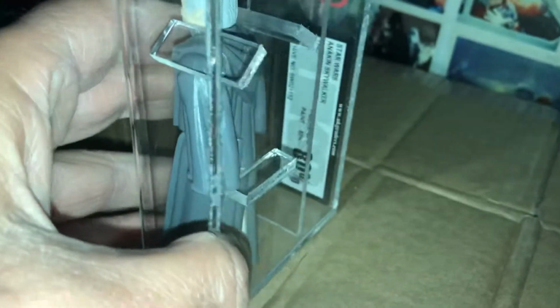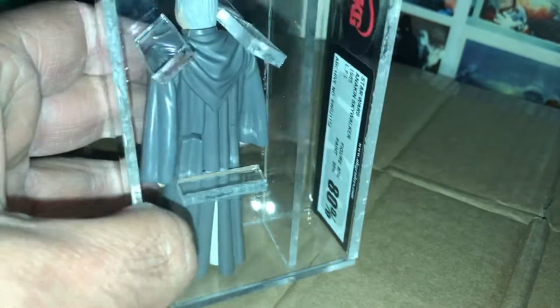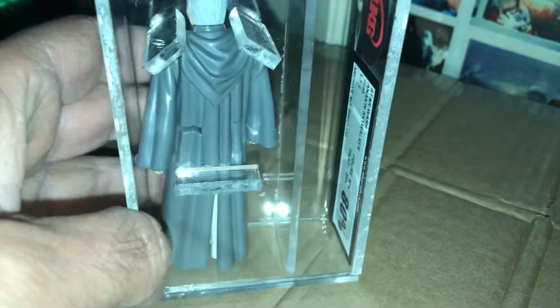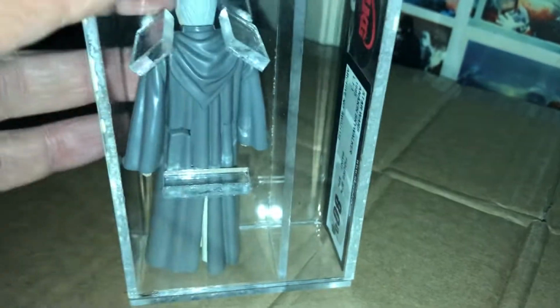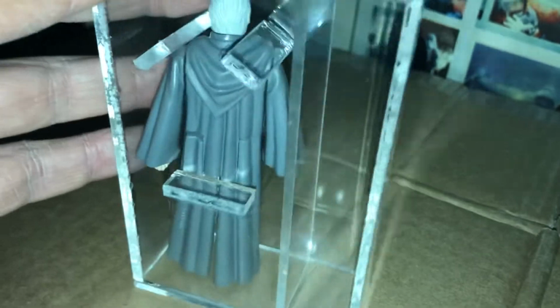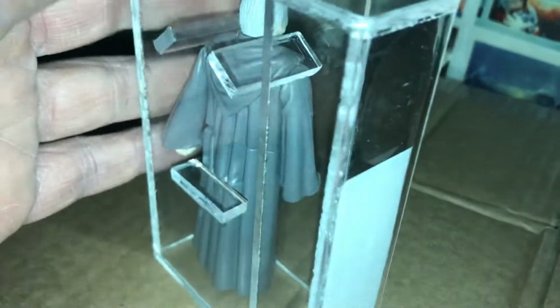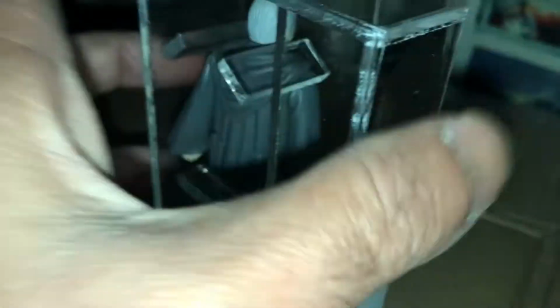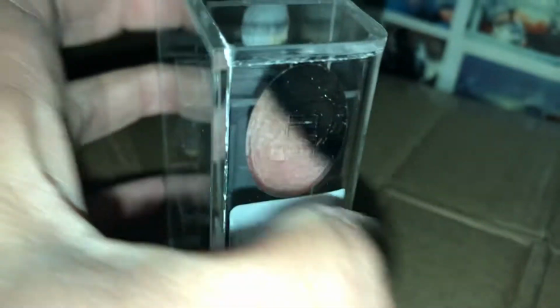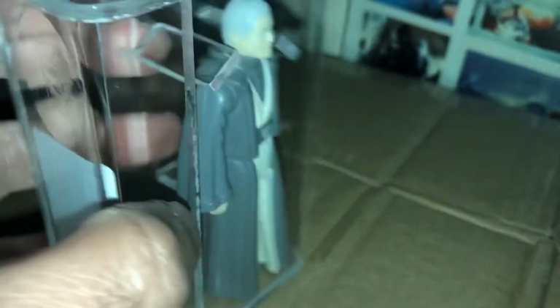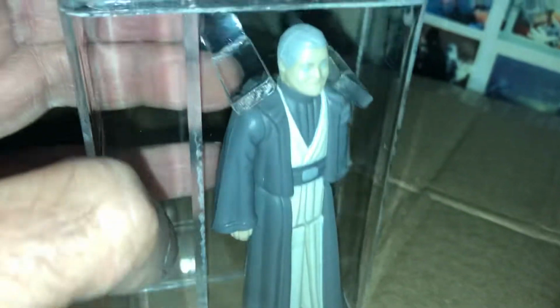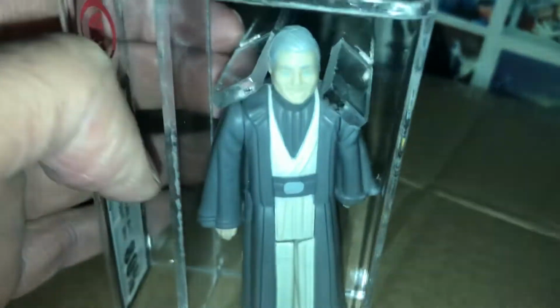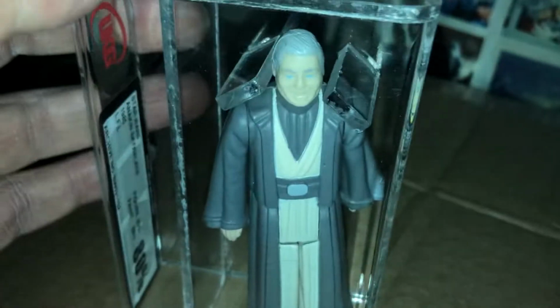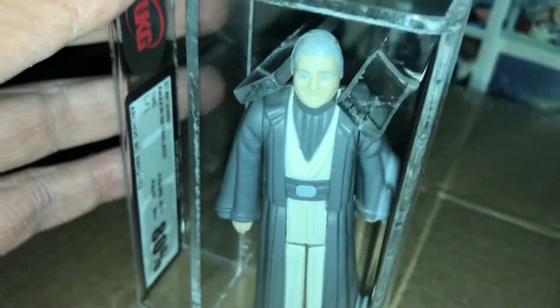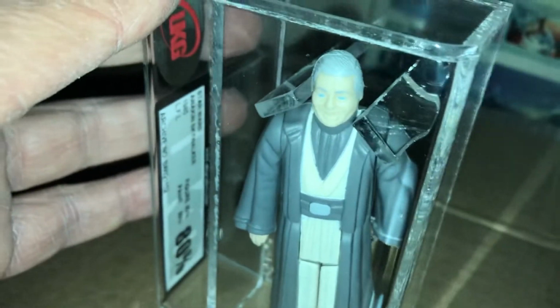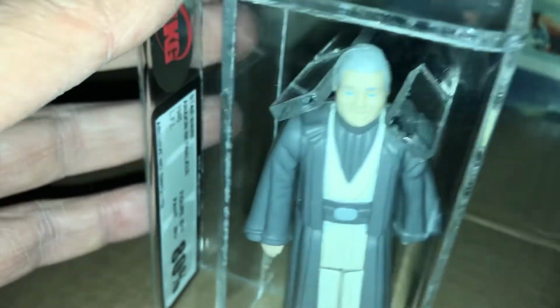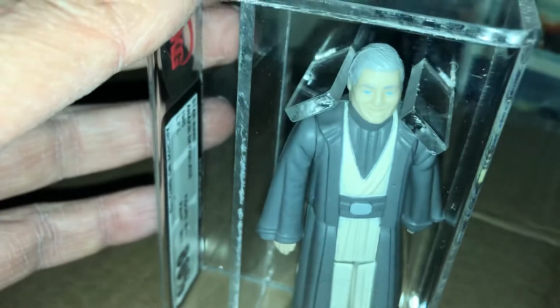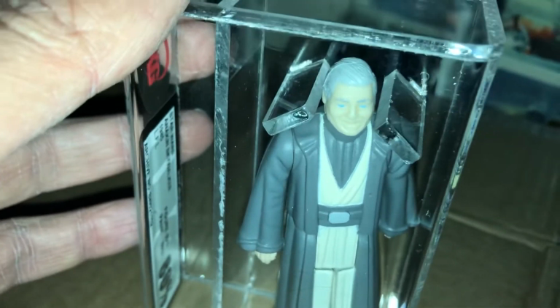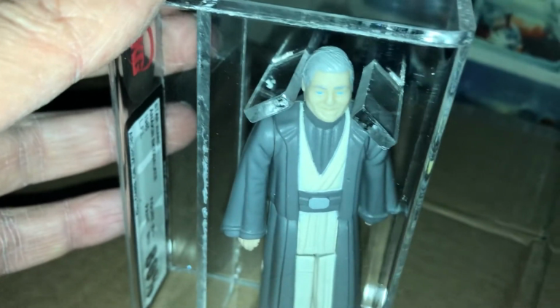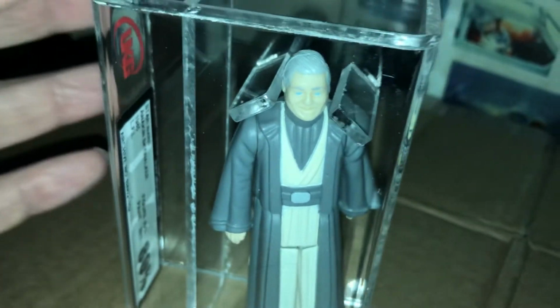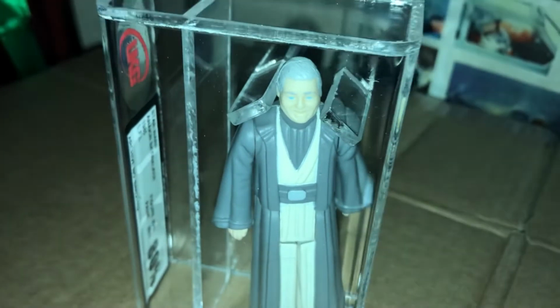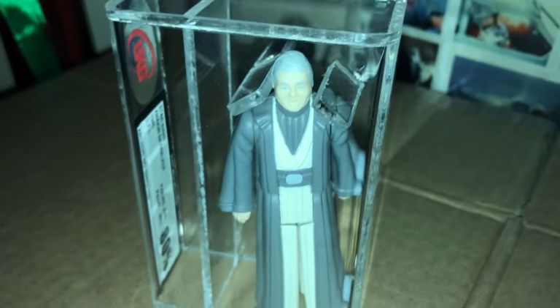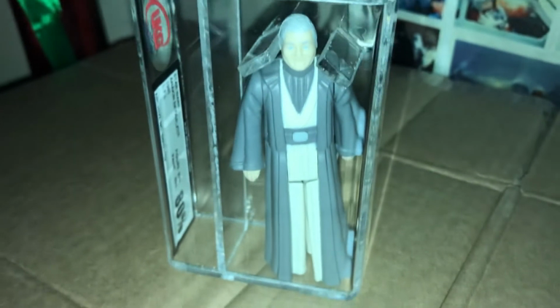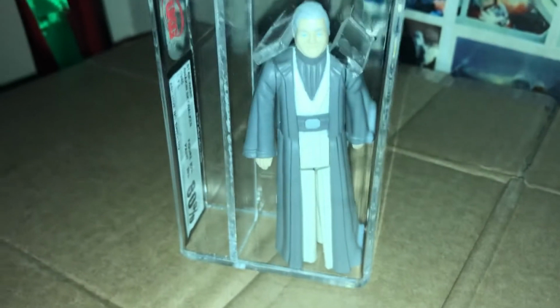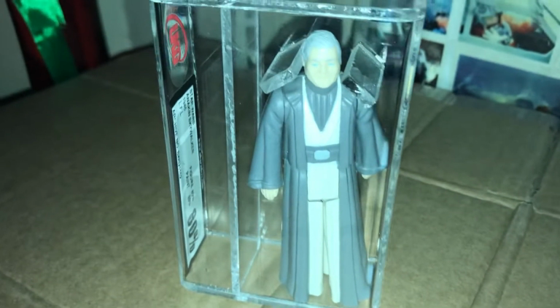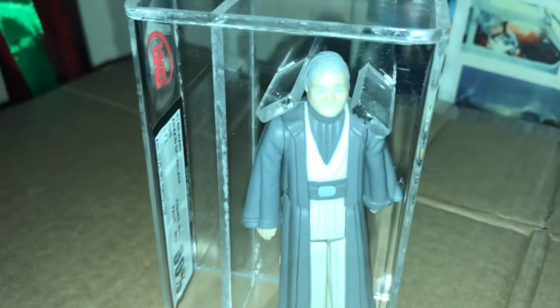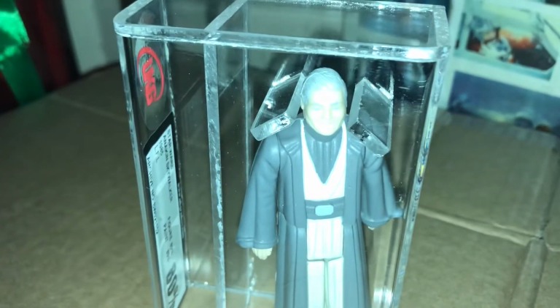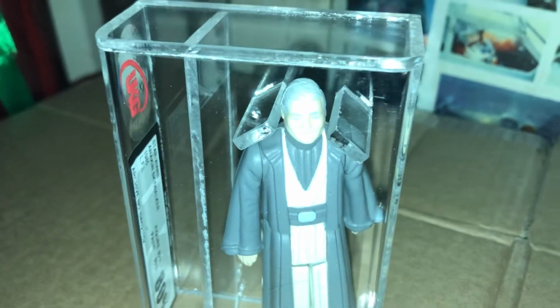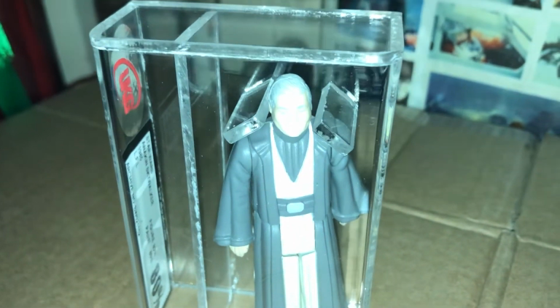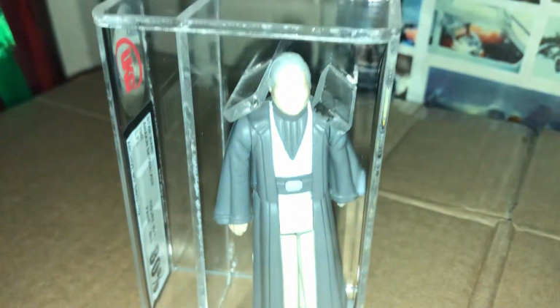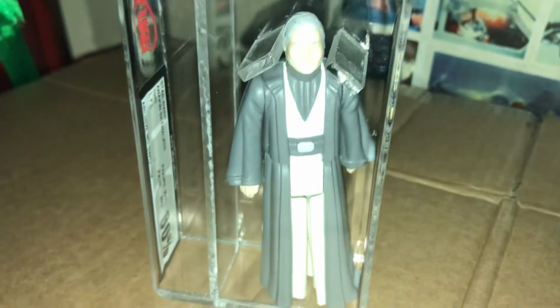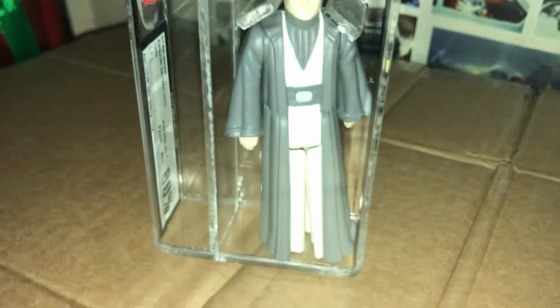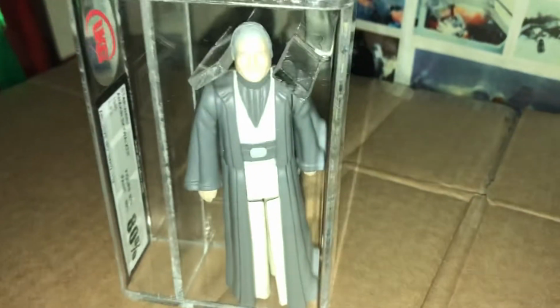Shame — I mean, he's still in the movie as, you know, when they take the helmet off. But as a Jedi spirit he's been excised and replaced, which is a bit of a shame.